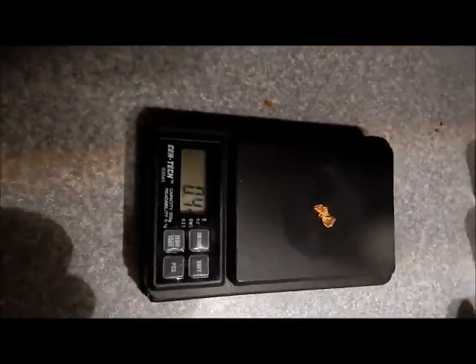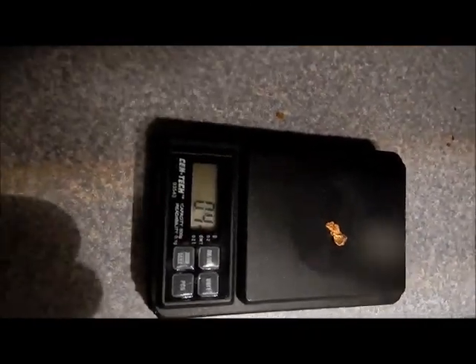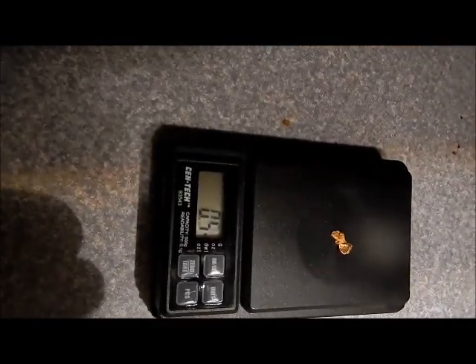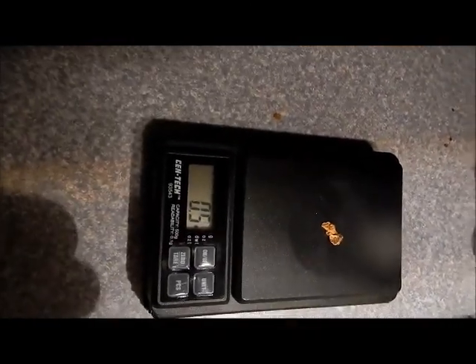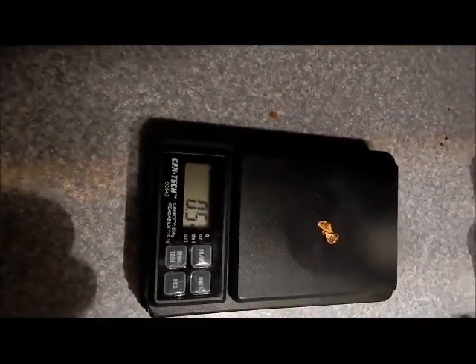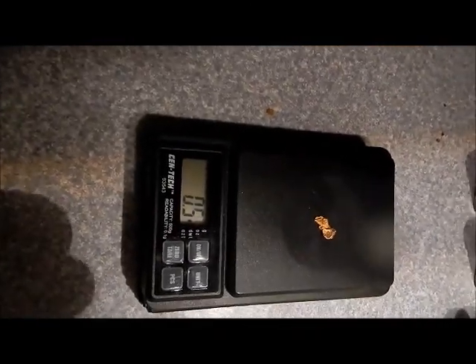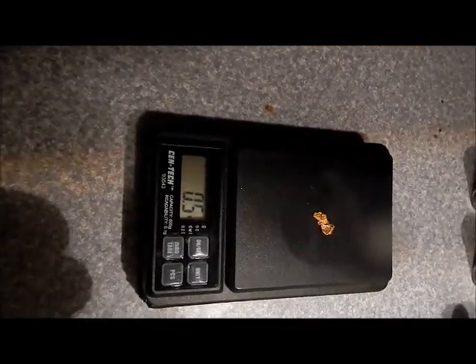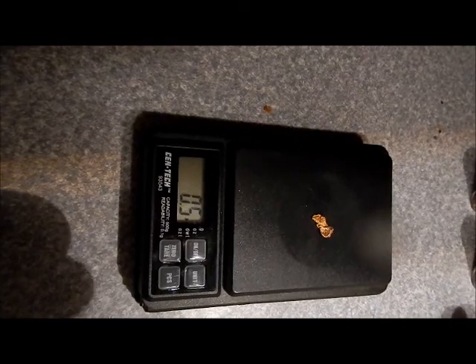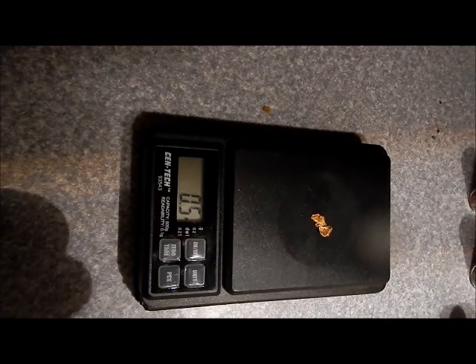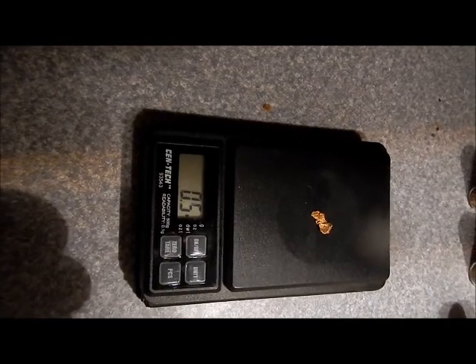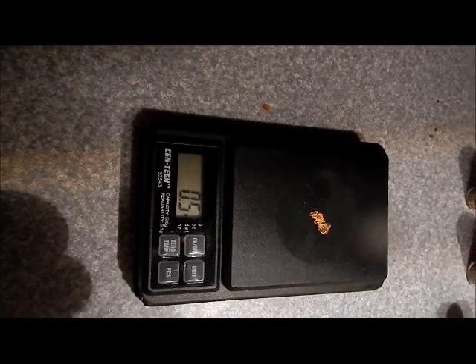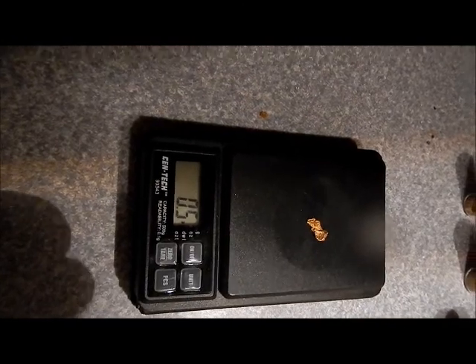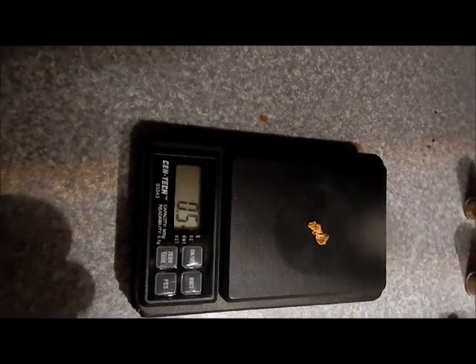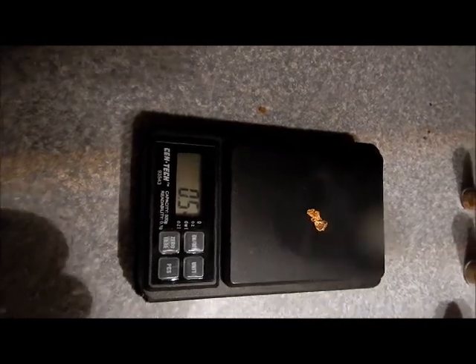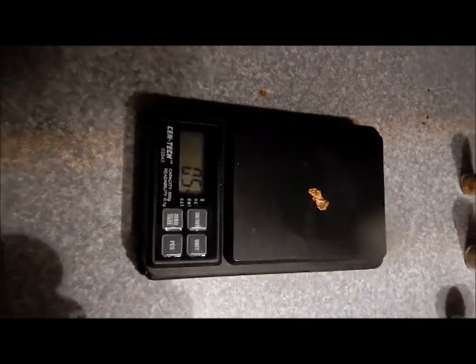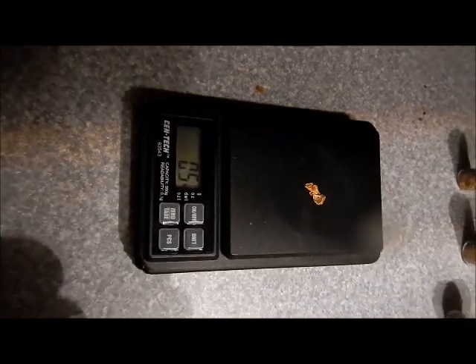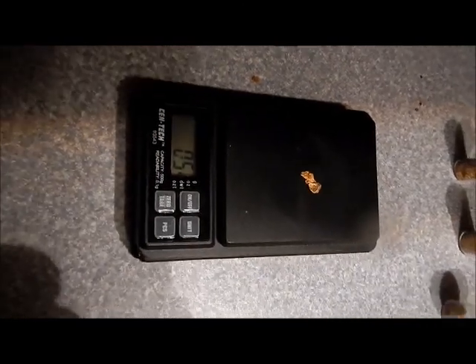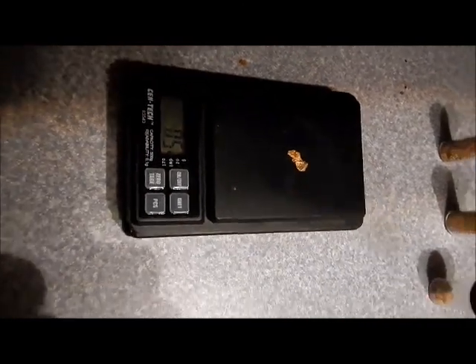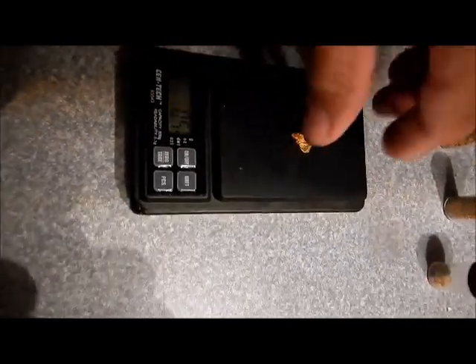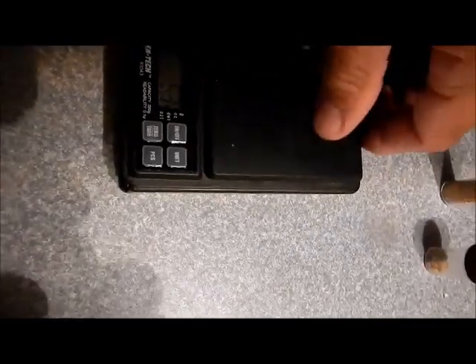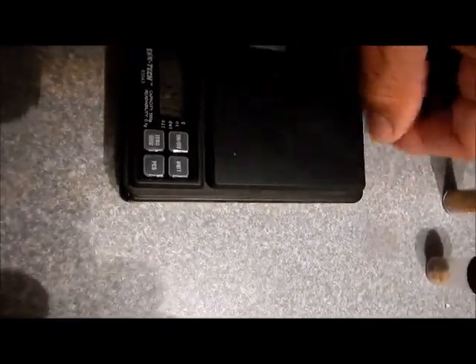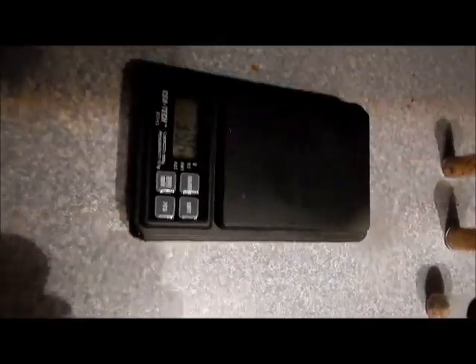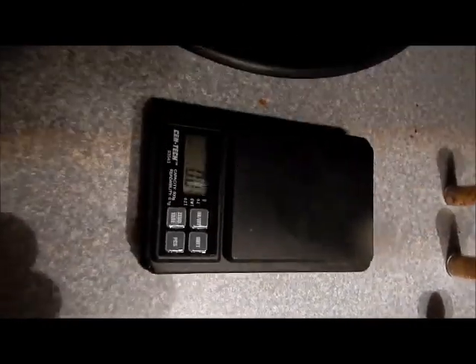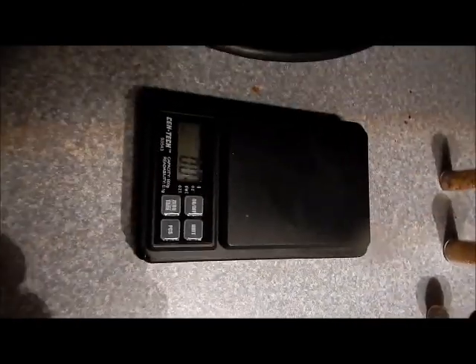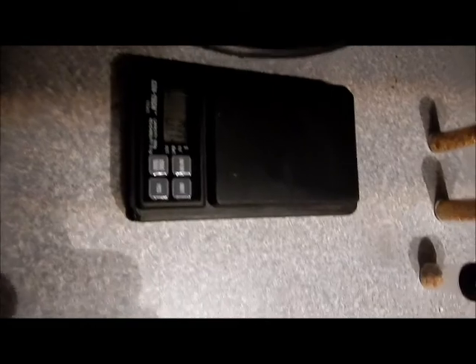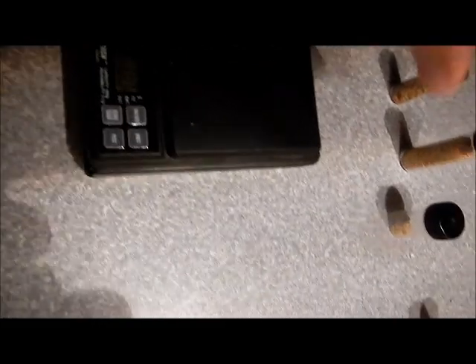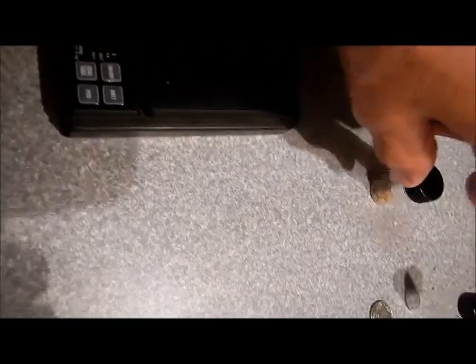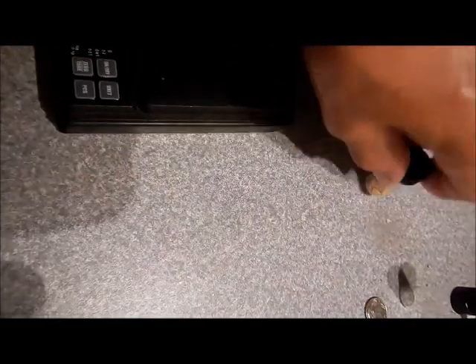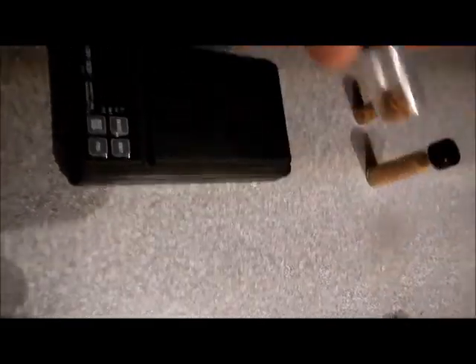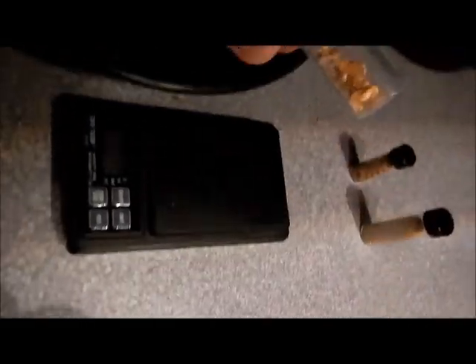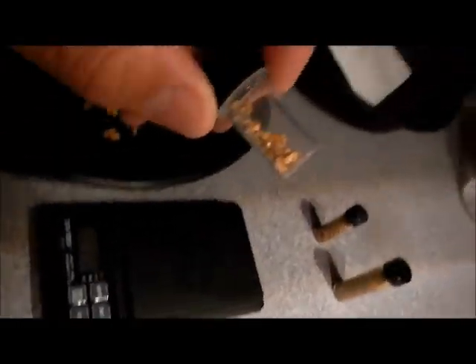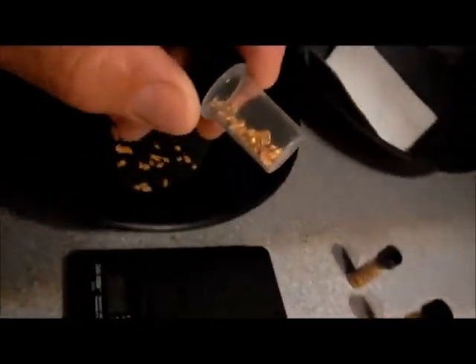More nuggets at 0.5 pennyweight each — adding them to the collection.